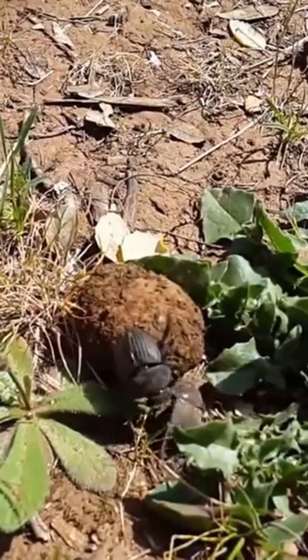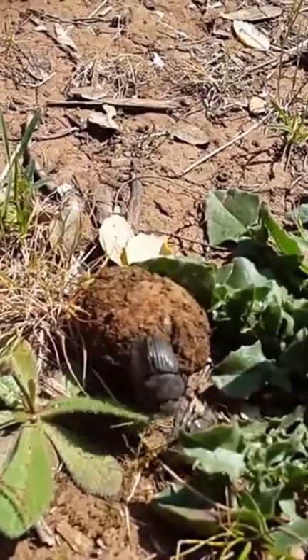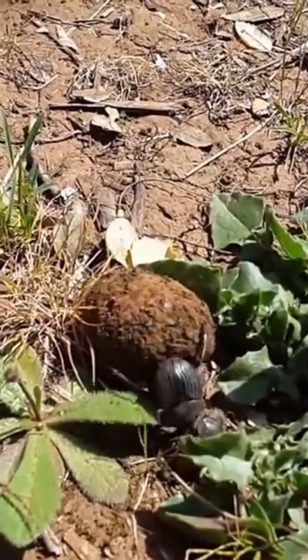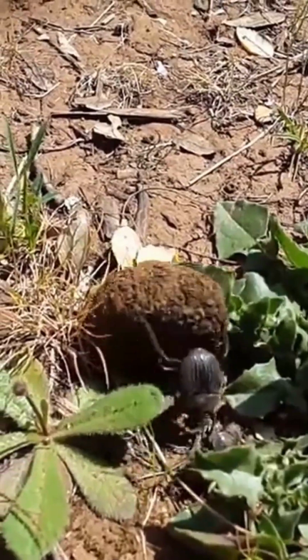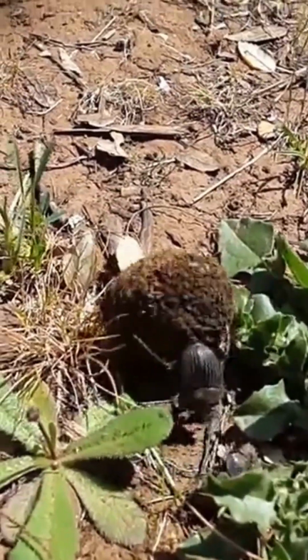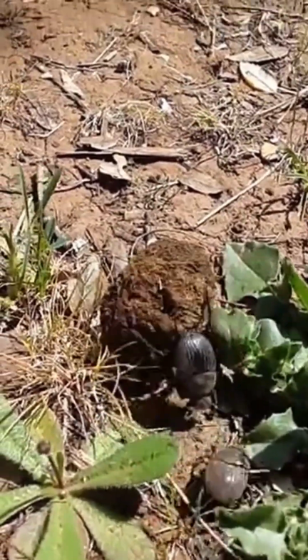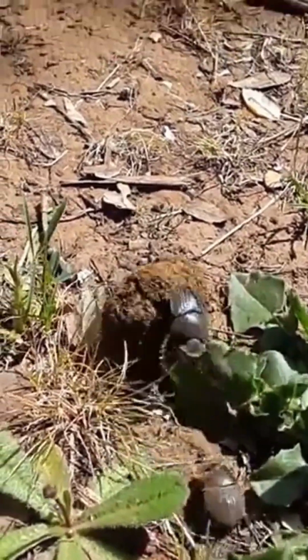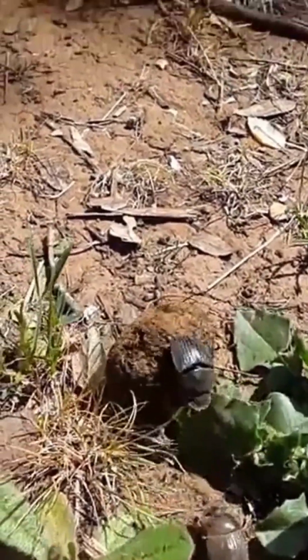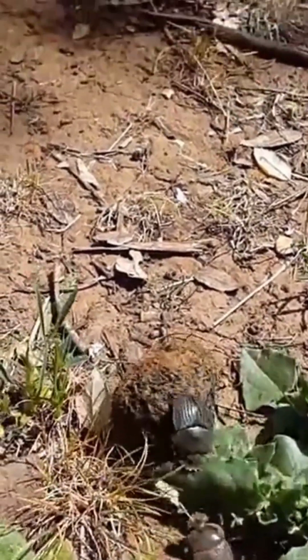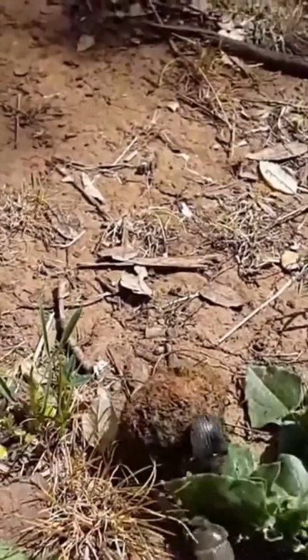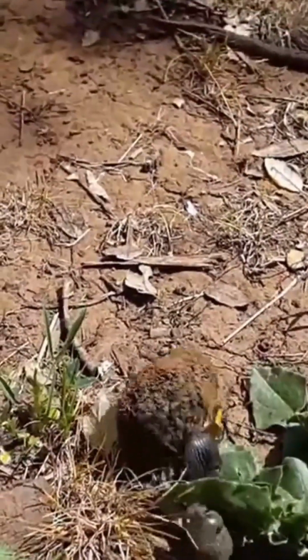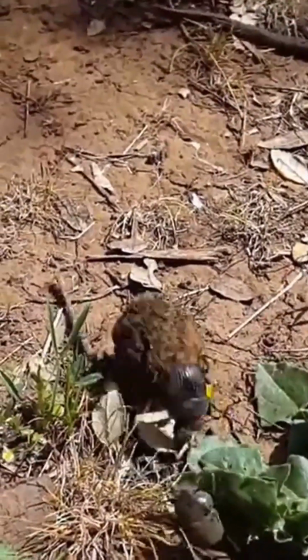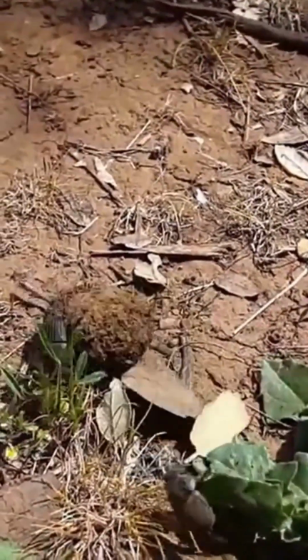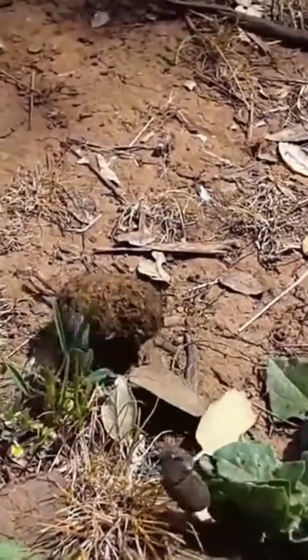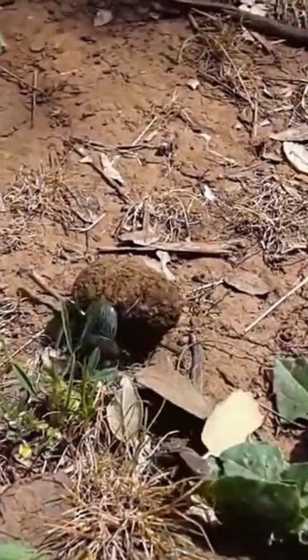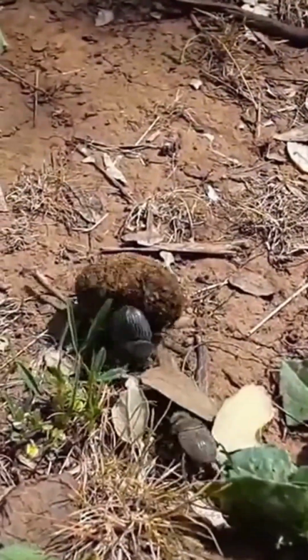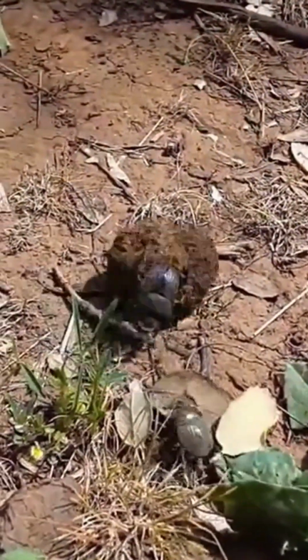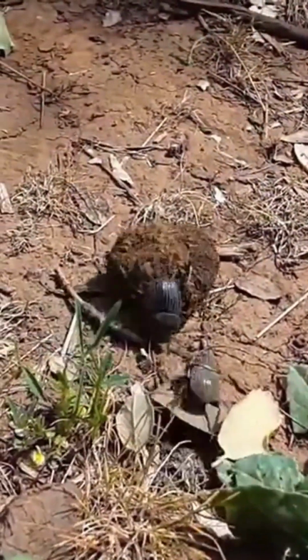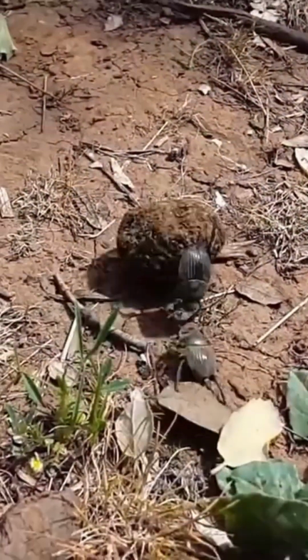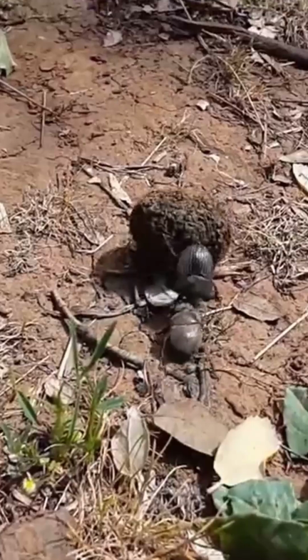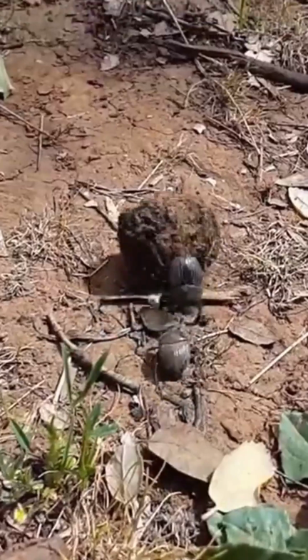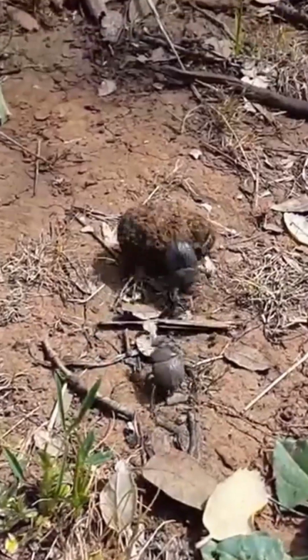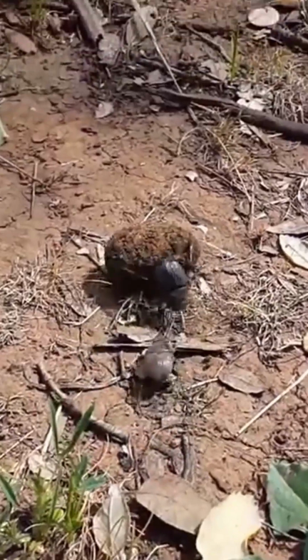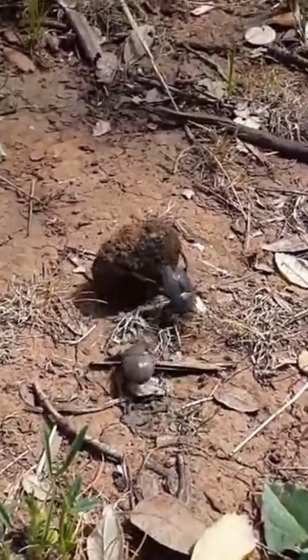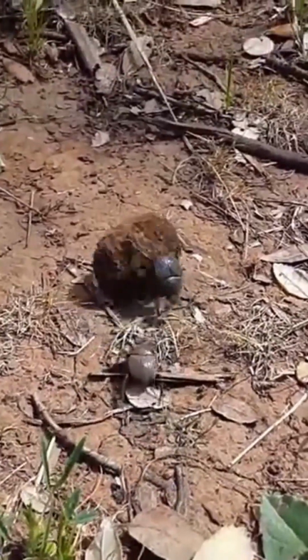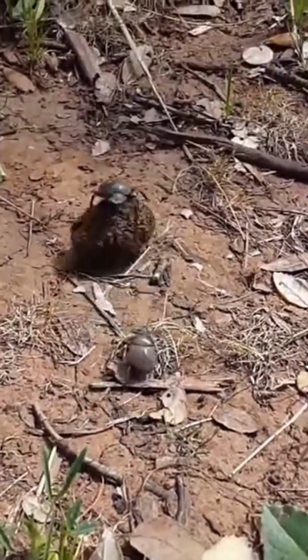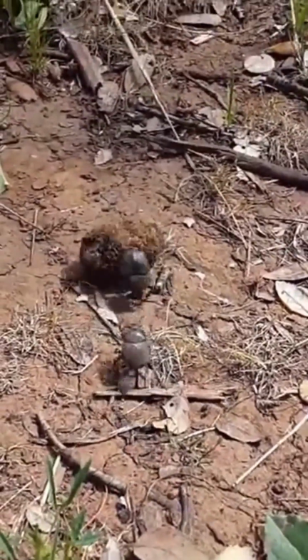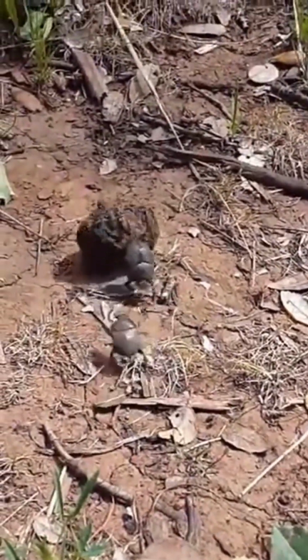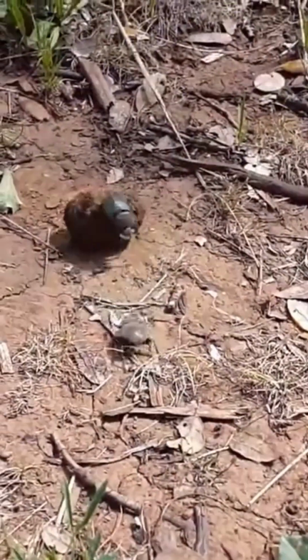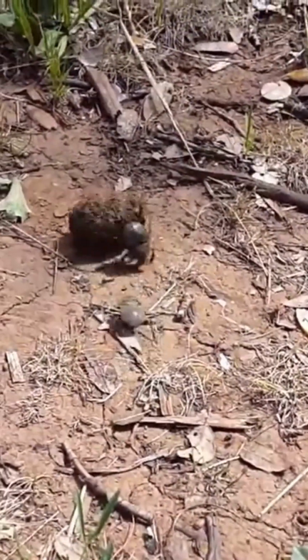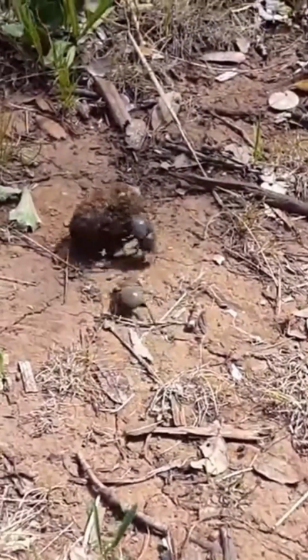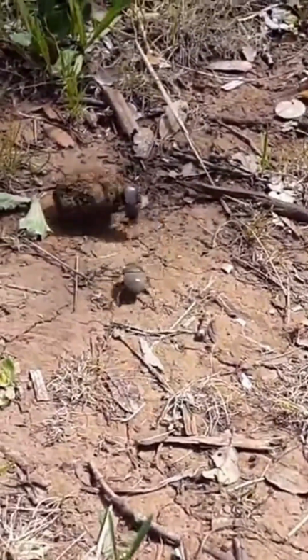So how do dung beetles, which are small, frequently surrounded by large vegetation, and often rolling their ball upside down, remain on a straight course?